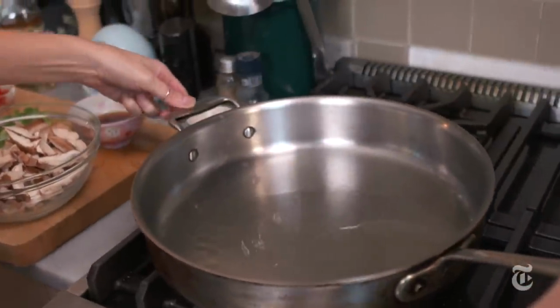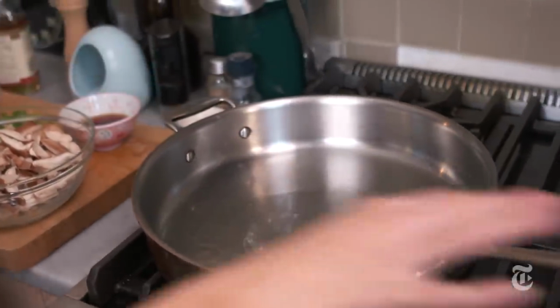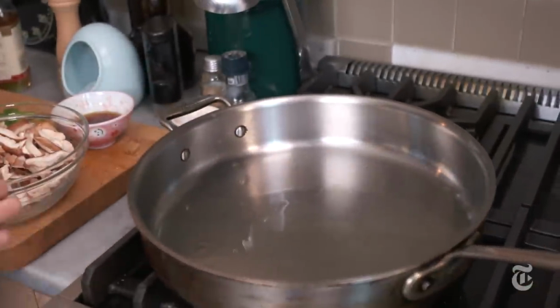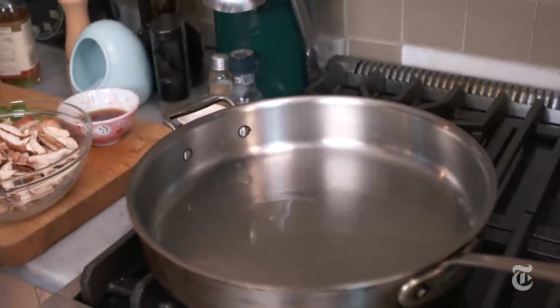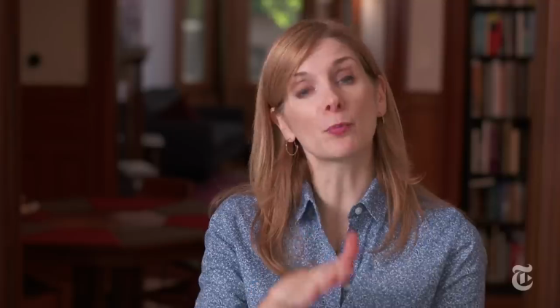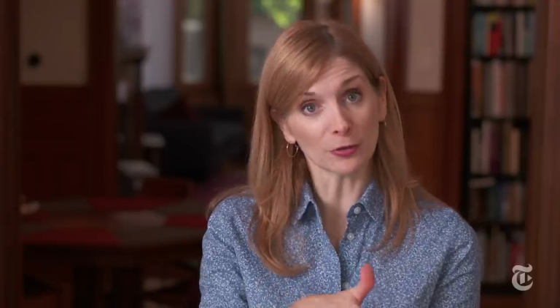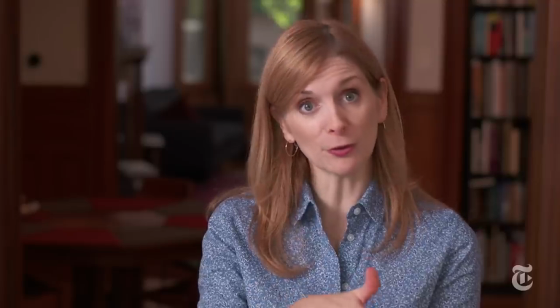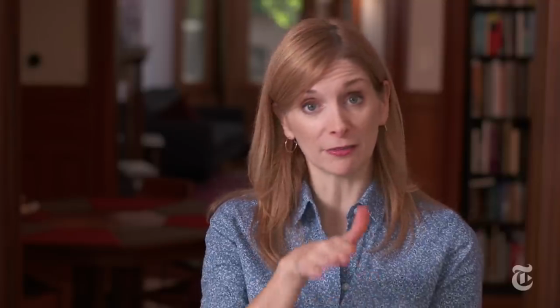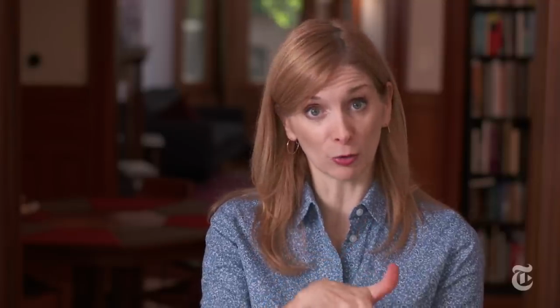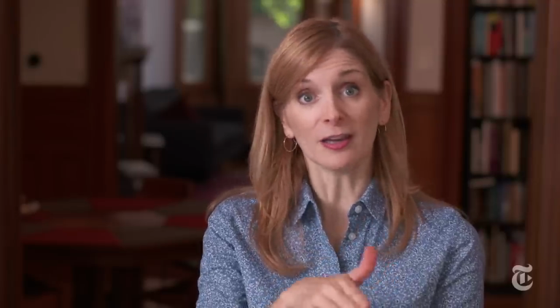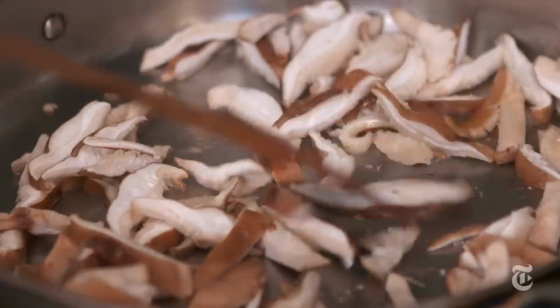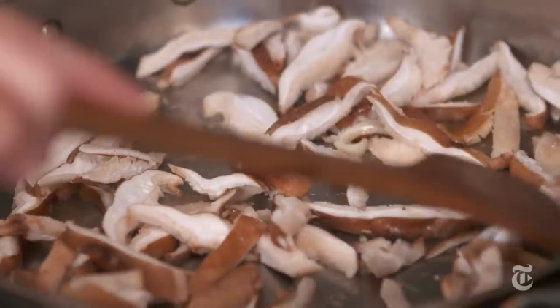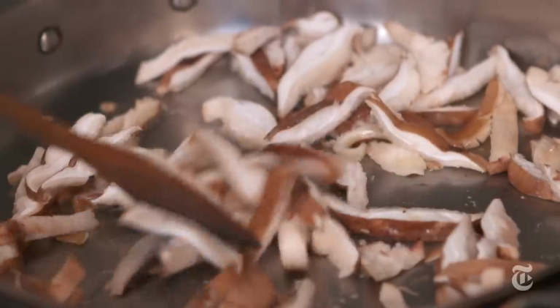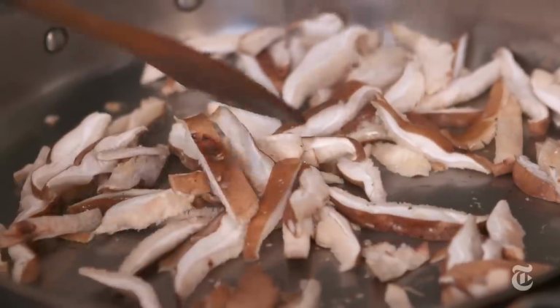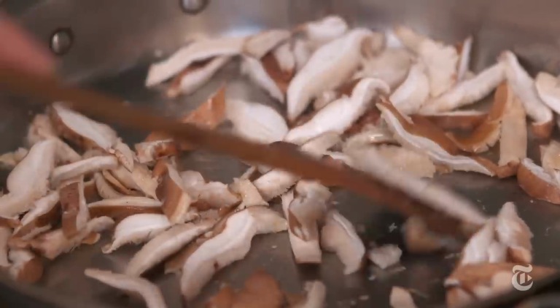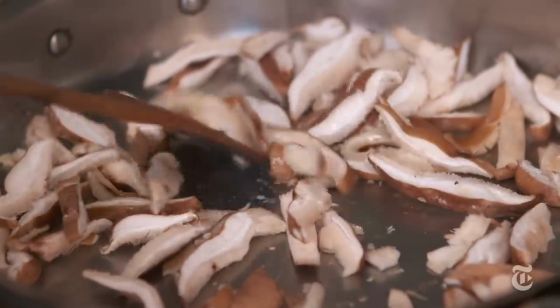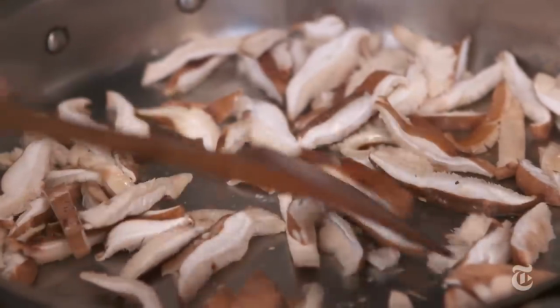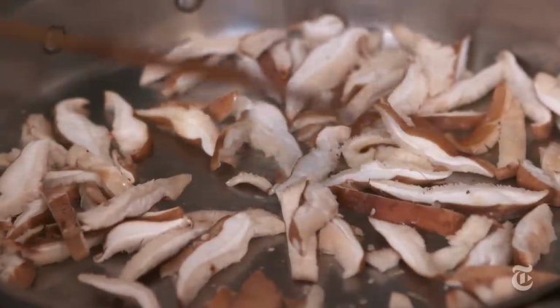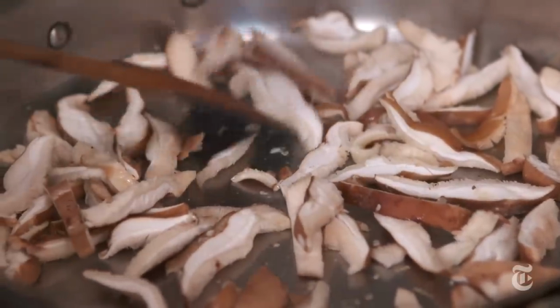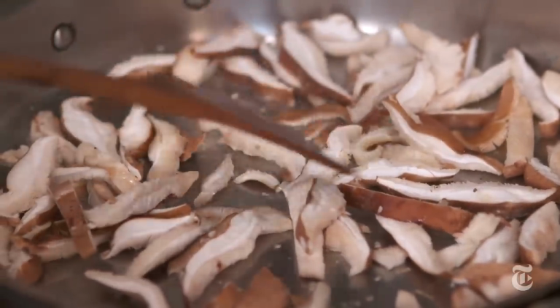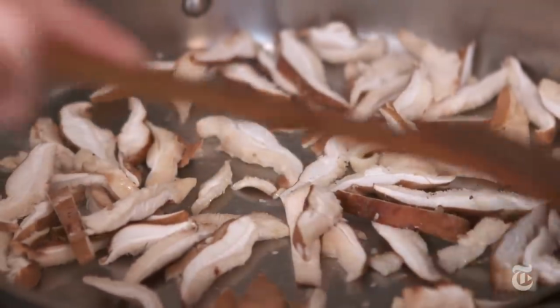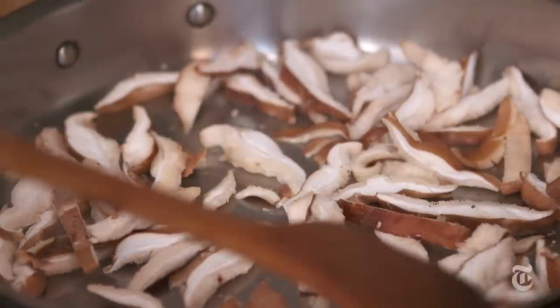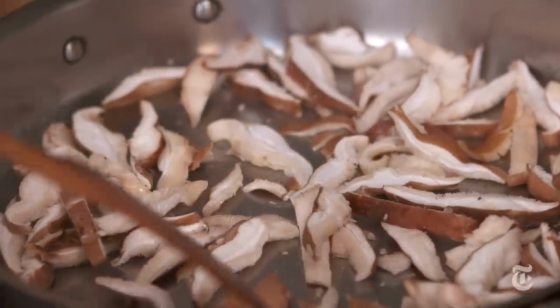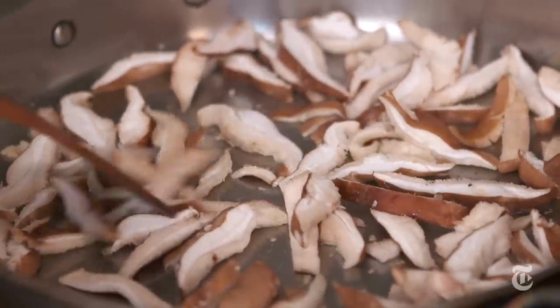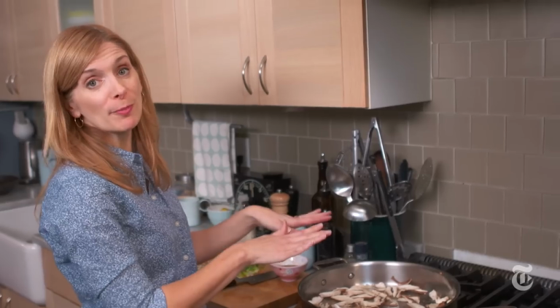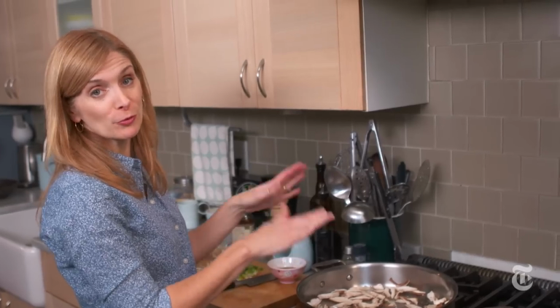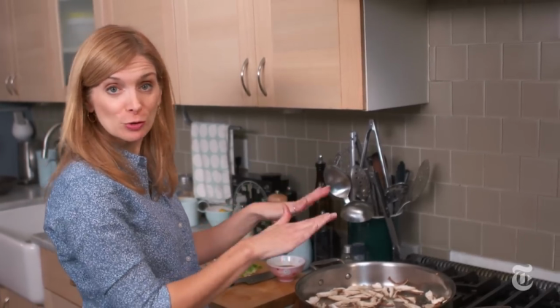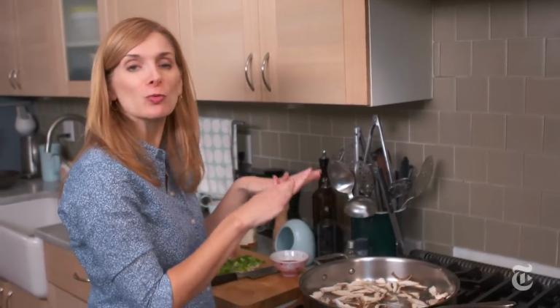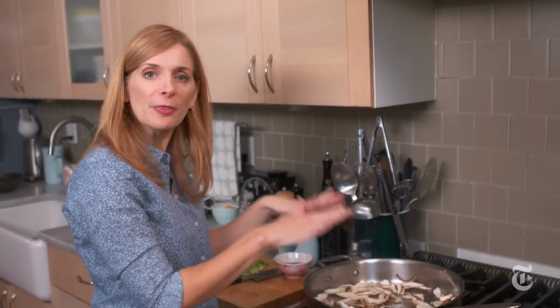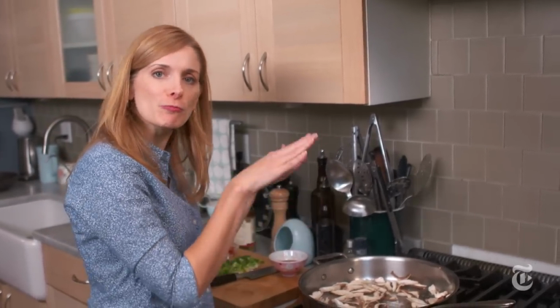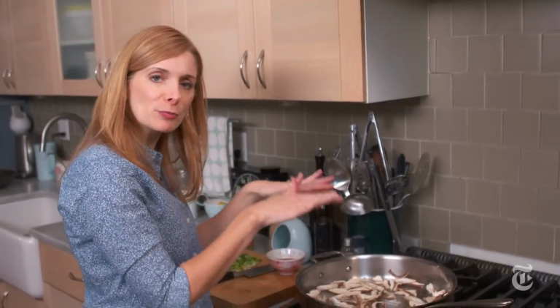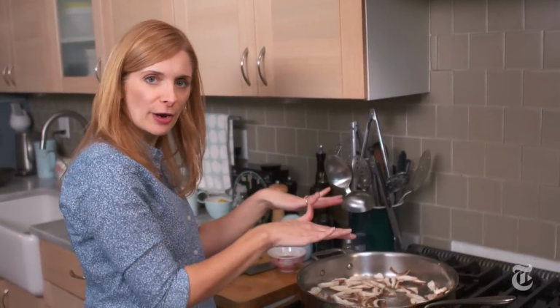A lot of stir-fry recipes have you brown the tofu and get it very golden. In this recipe, I'm browning the shiitakes and the tofu doesn't need to brown at all. You don't want to move the mushrooms around too much — you want to let them get really, really brown.